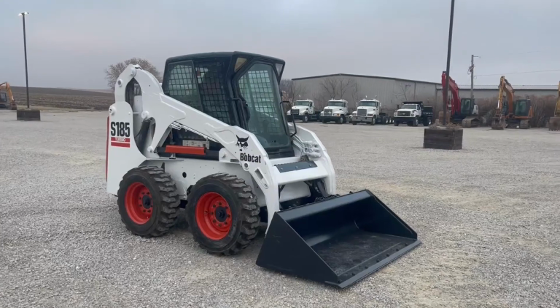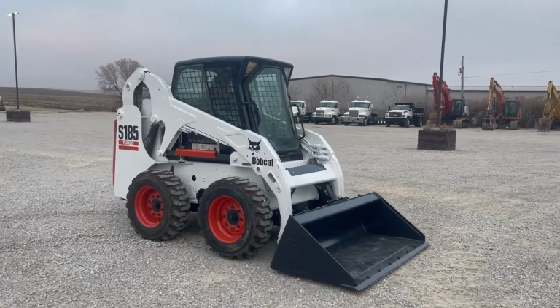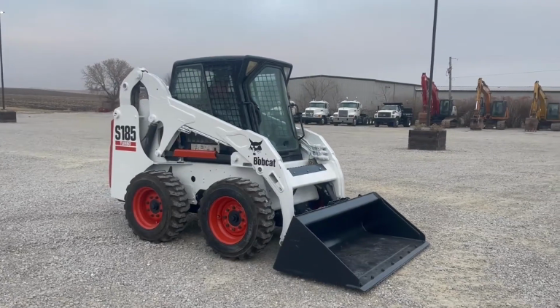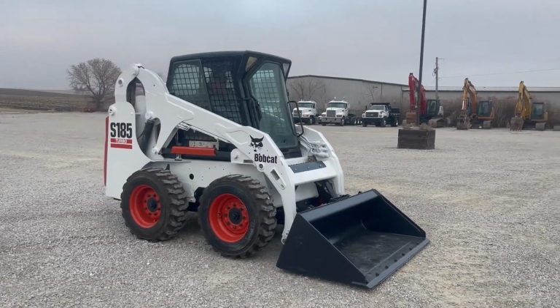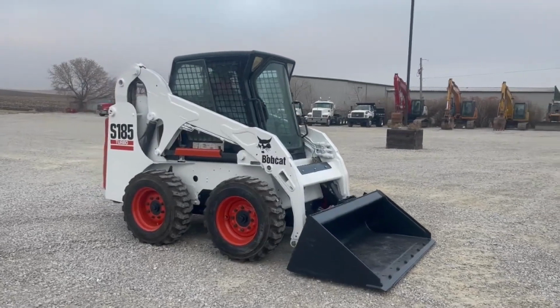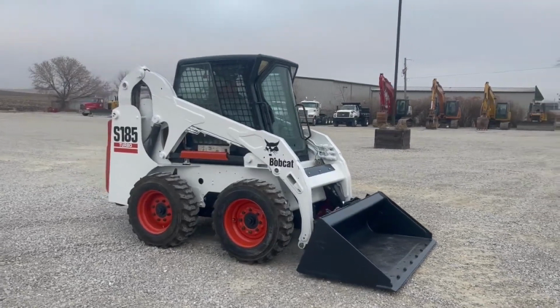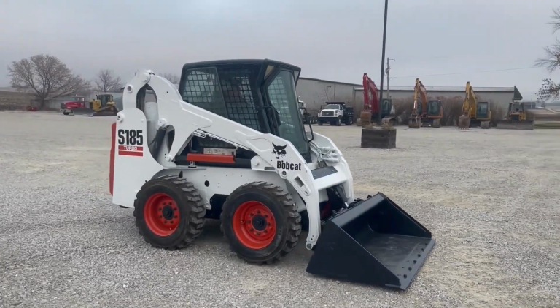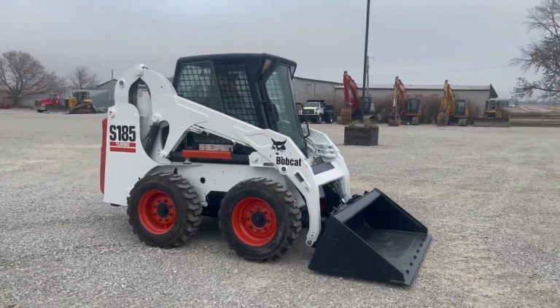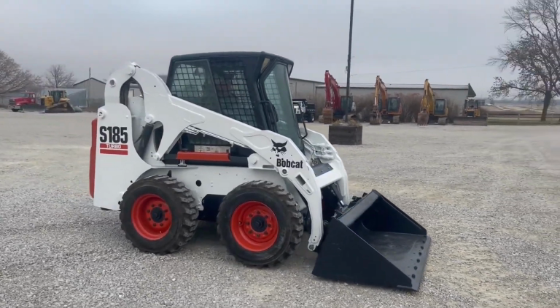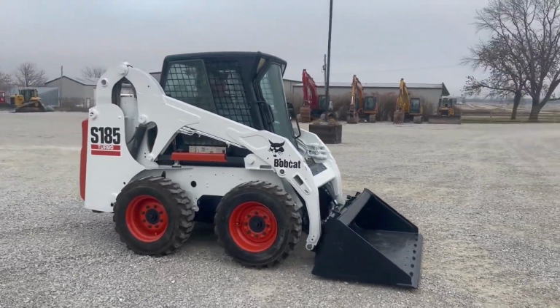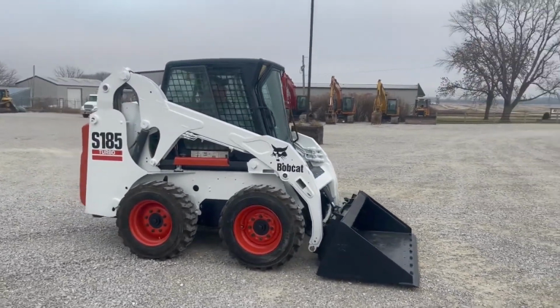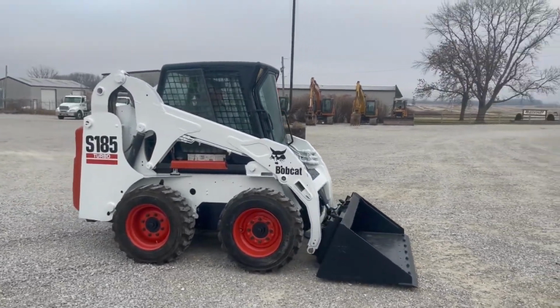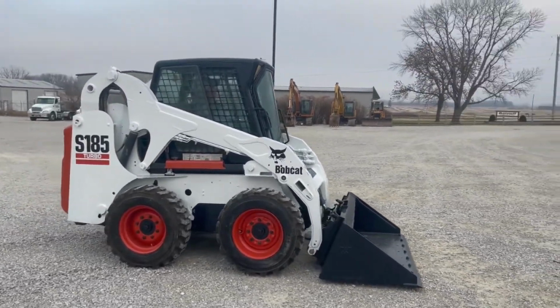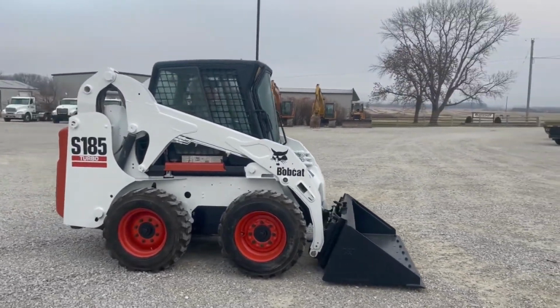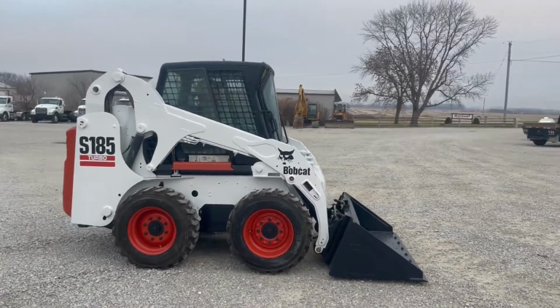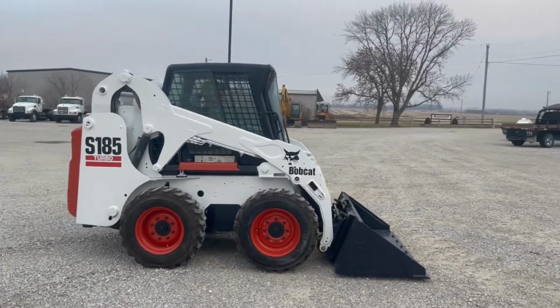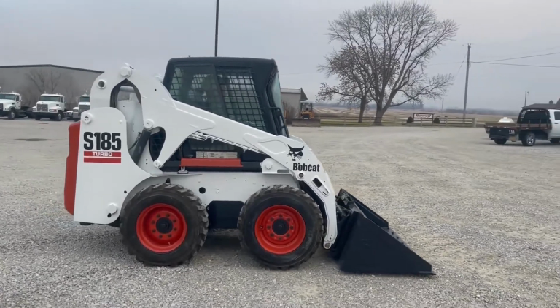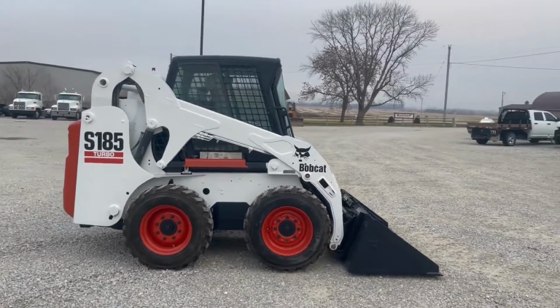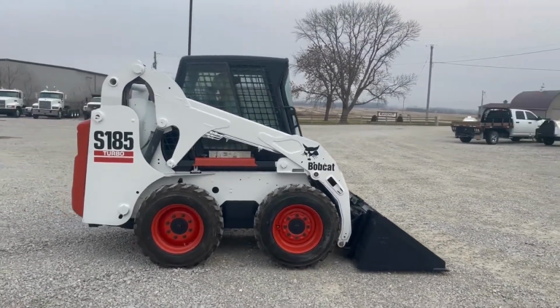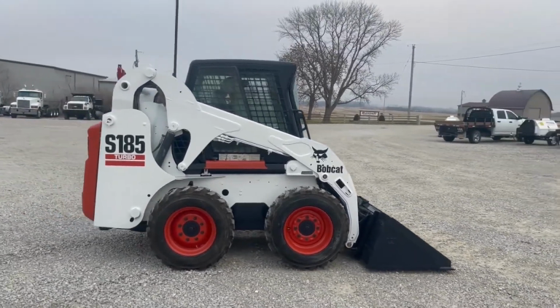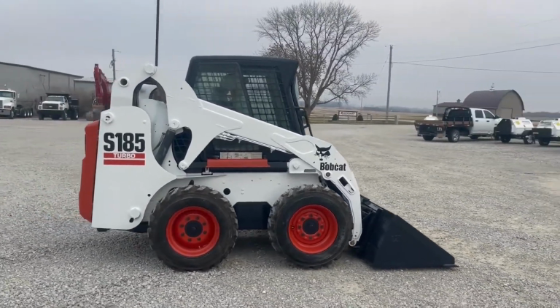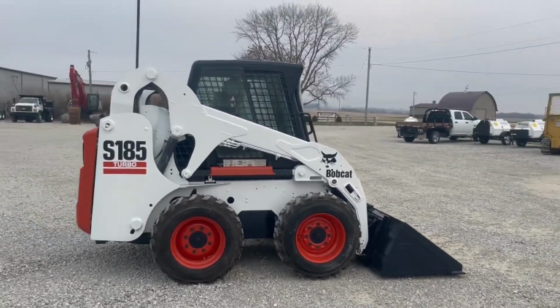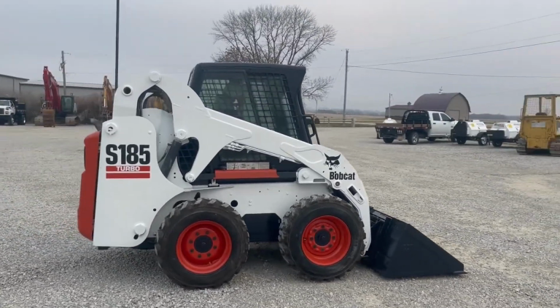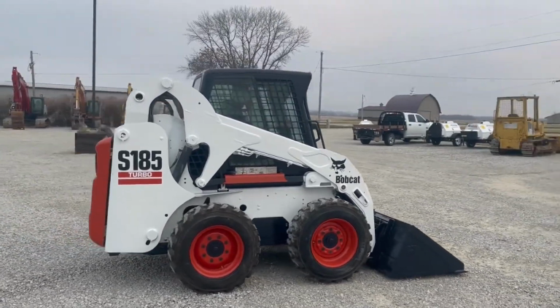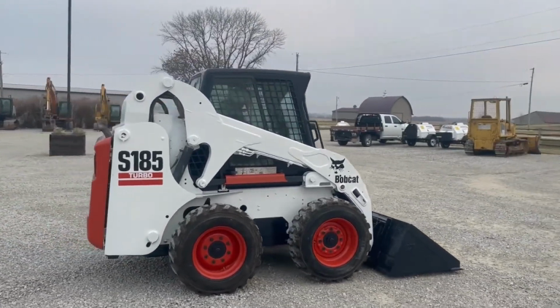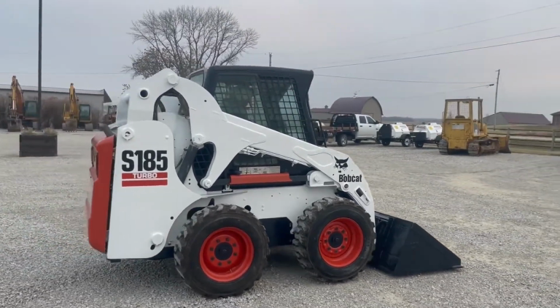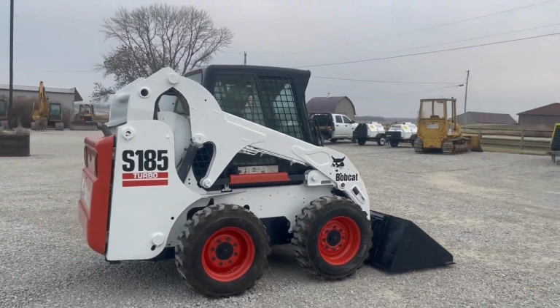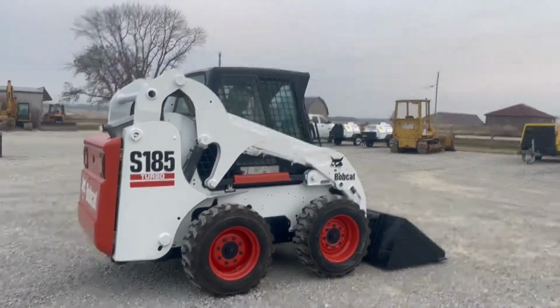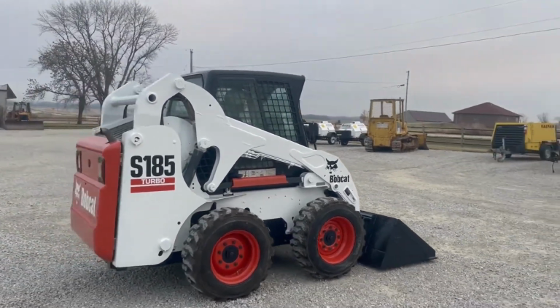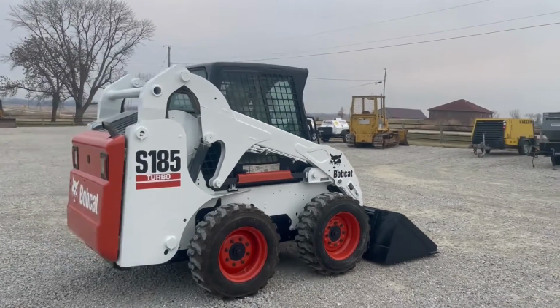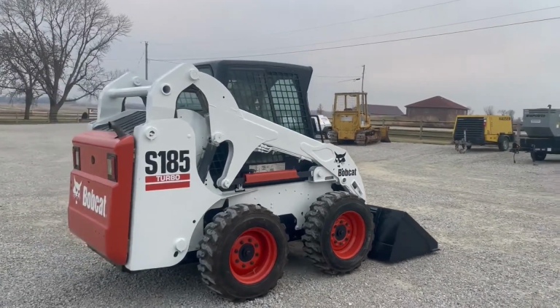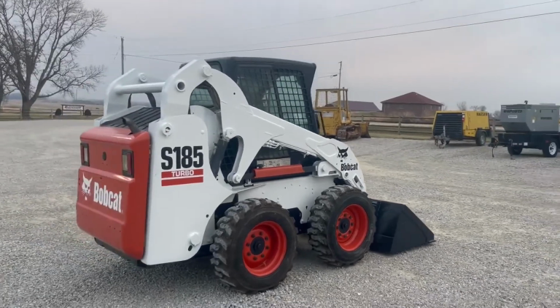So next up guys, got a really nice looking skid loader here. This is a 2003 Bobcat S185 Turbo. I'll go around it here and give you a nice 360 degree view.